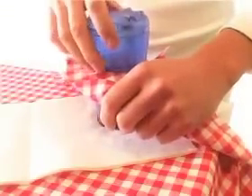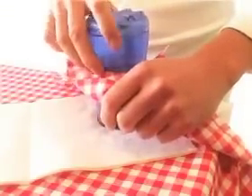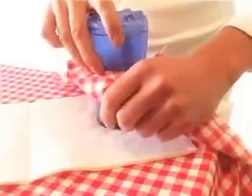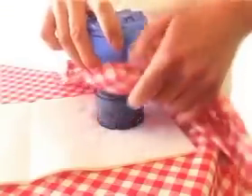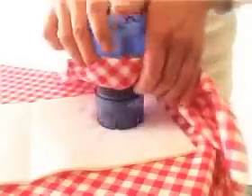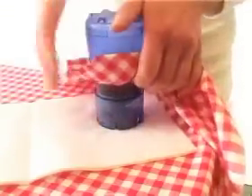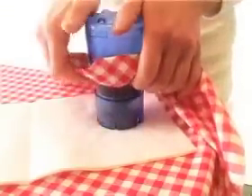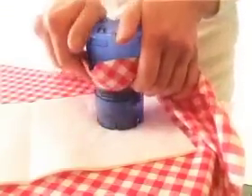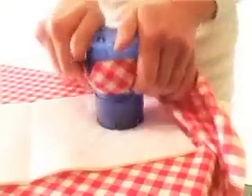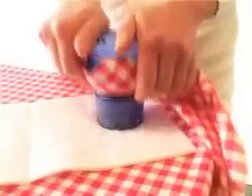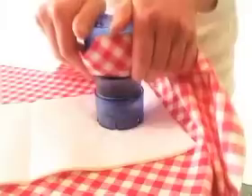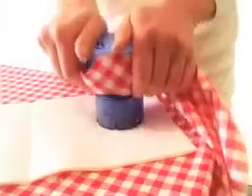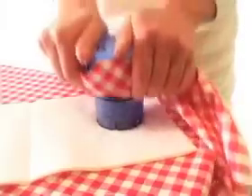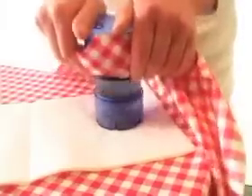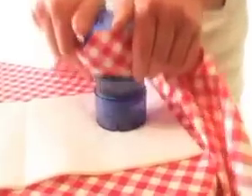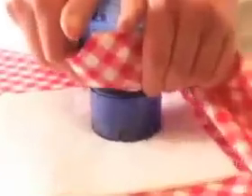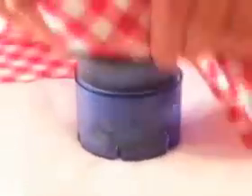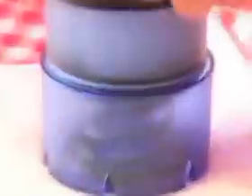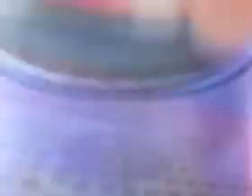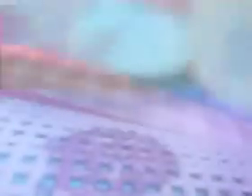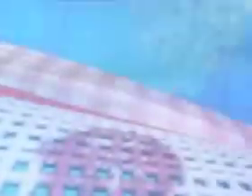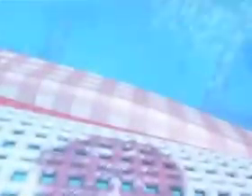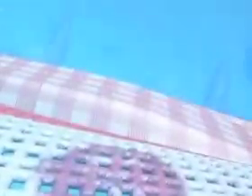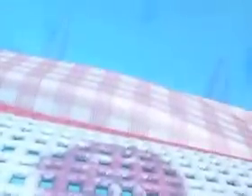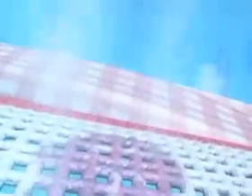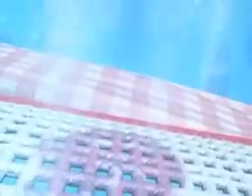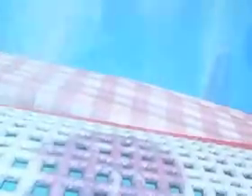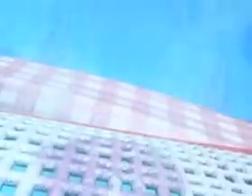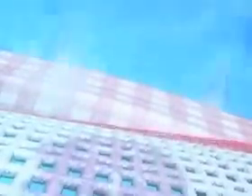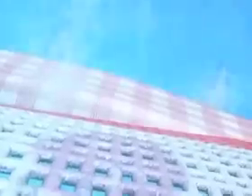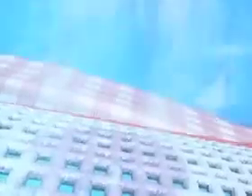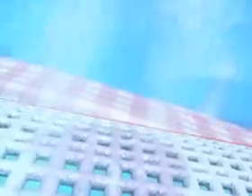Pump several times up and down. Inside Spotless, the water is pumped up and down through the fabric and the stain. The stain will slowly dissolve and be gently removed from the table cloth.